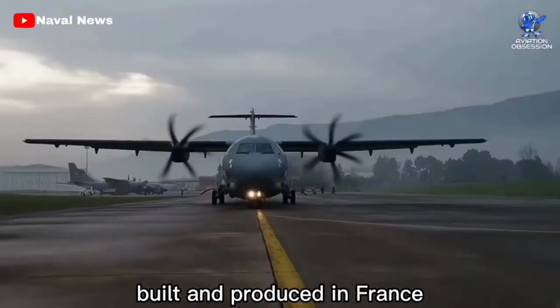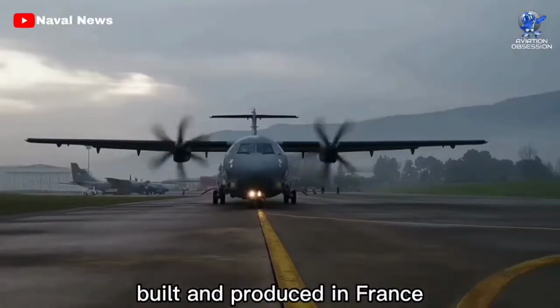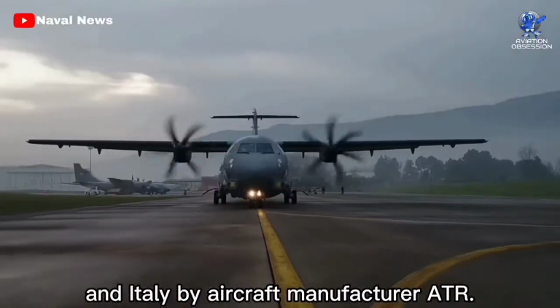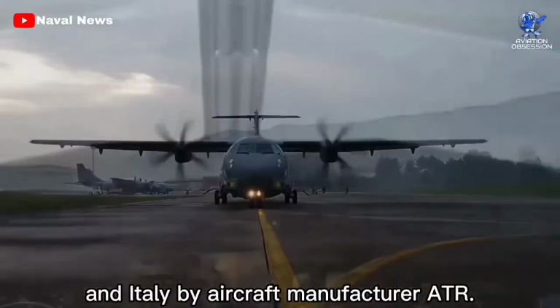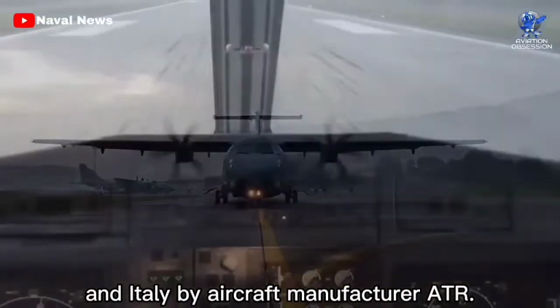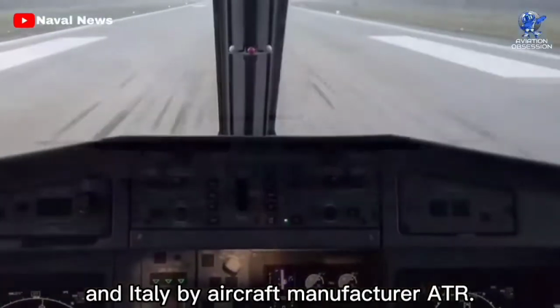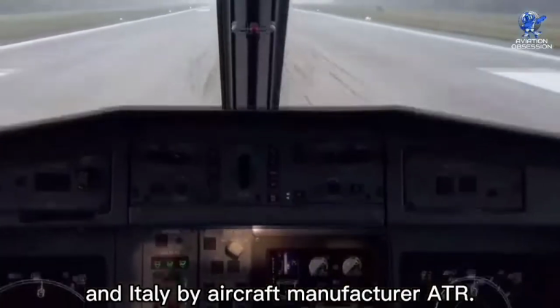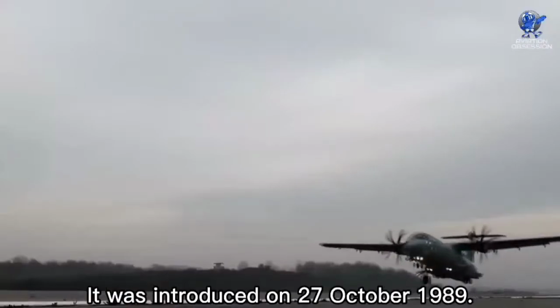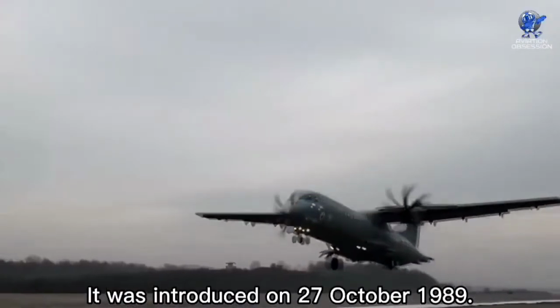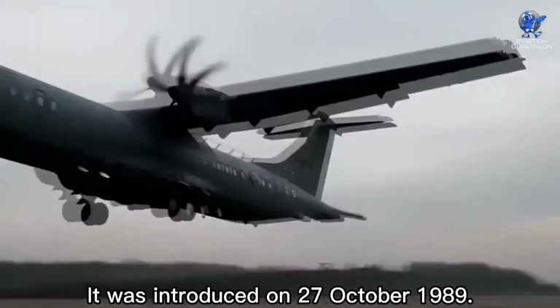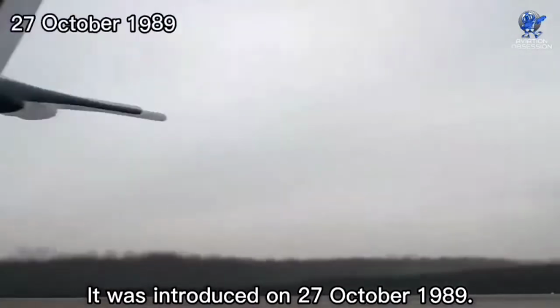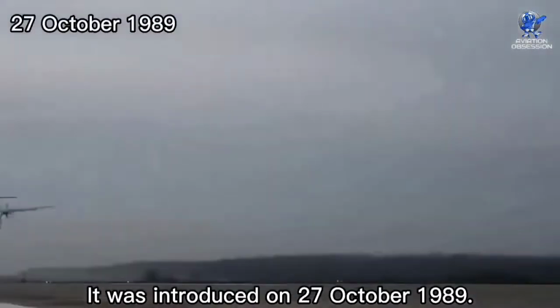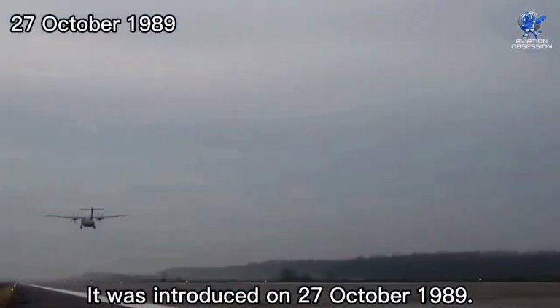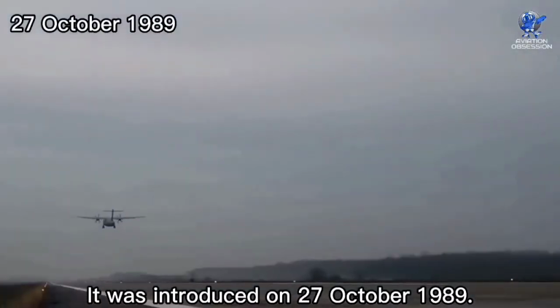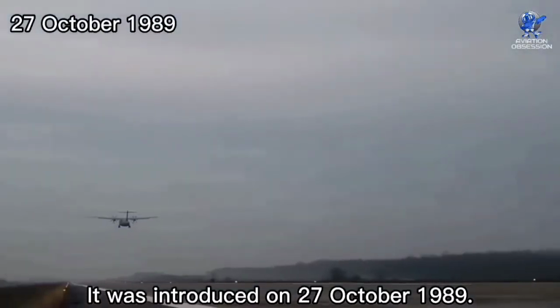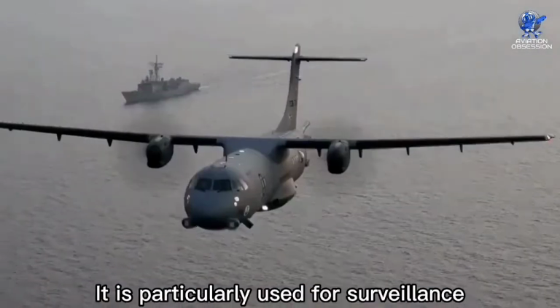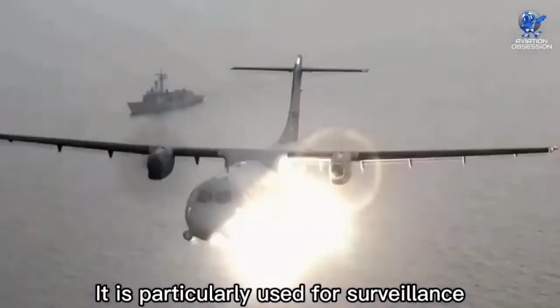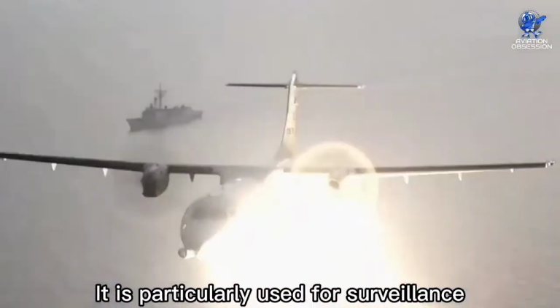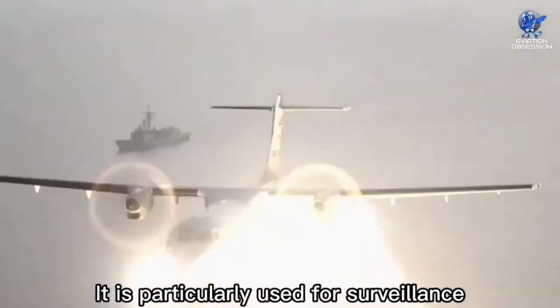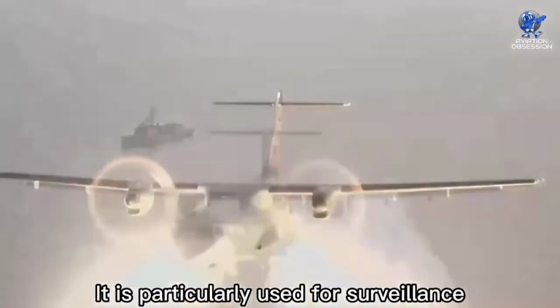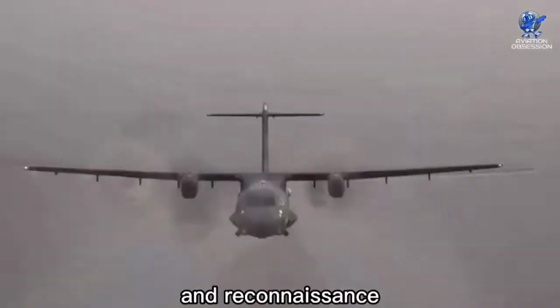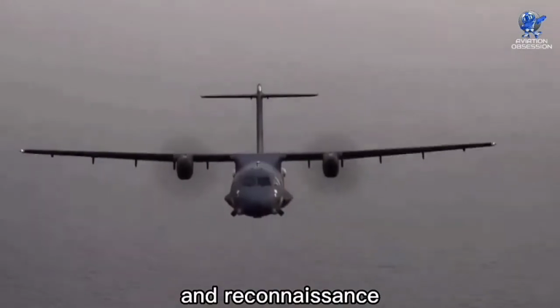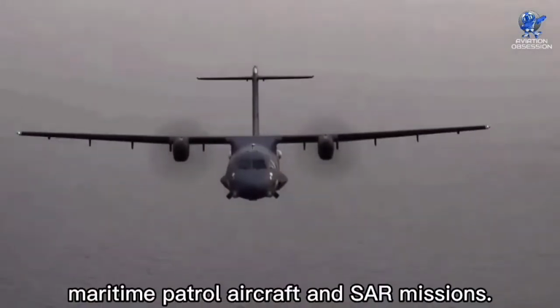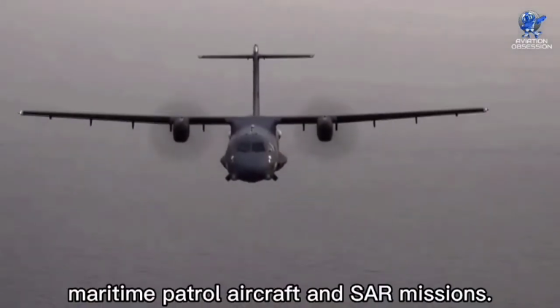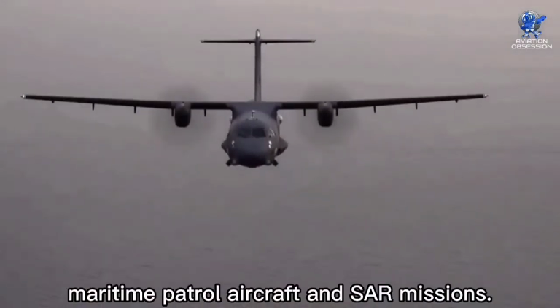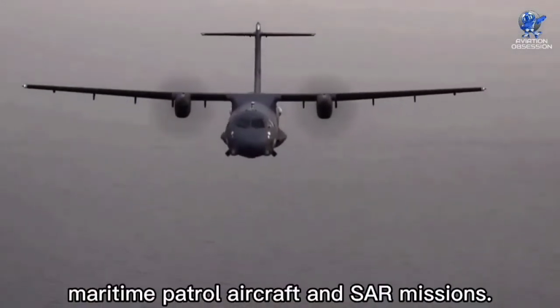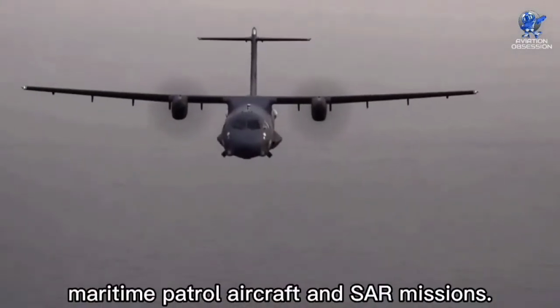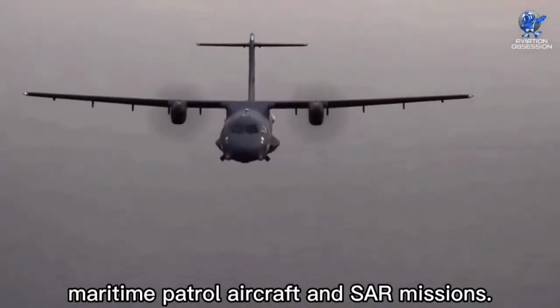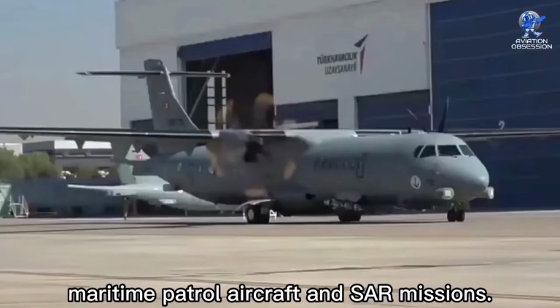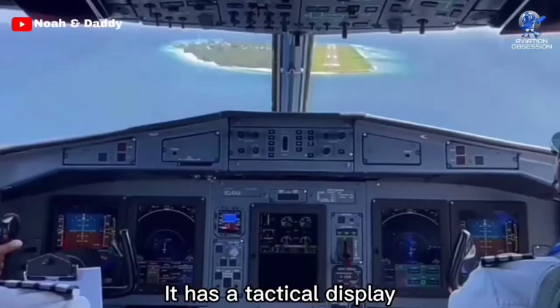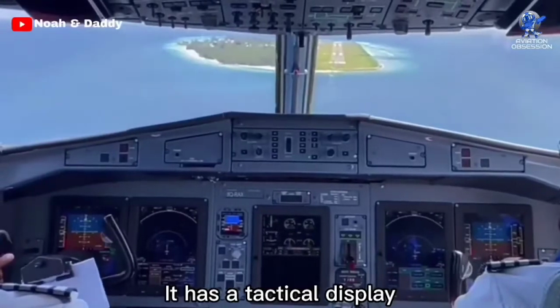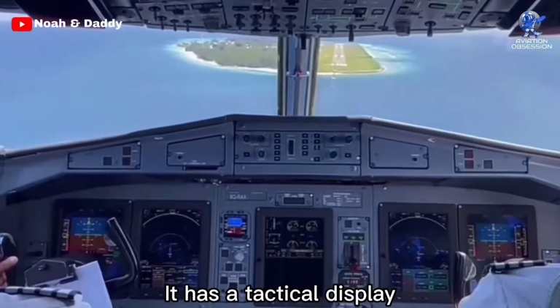The ATR 72 is a twin-engine turboprop short-haul regional airliner built and produced in France and Italy by aircraft manufacturer ATR. It was introduced on 27 October 1989. It is particularly used for surveillance and reconnaissance, maritime patrol, and SAR missions.